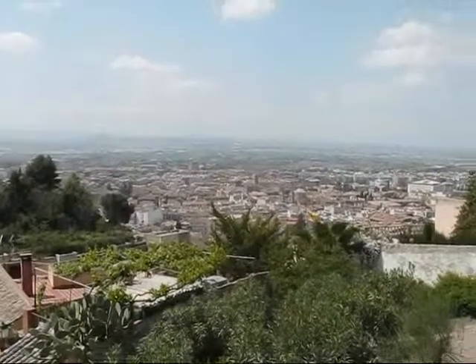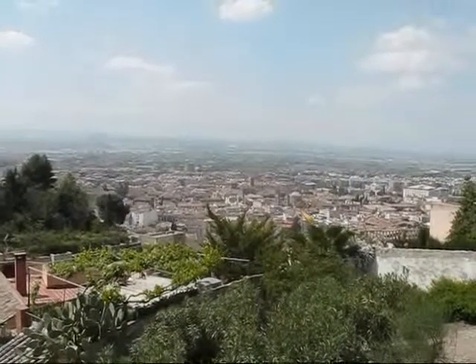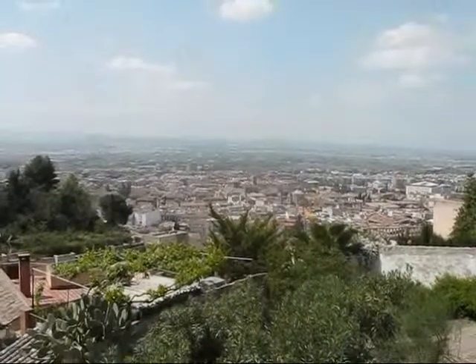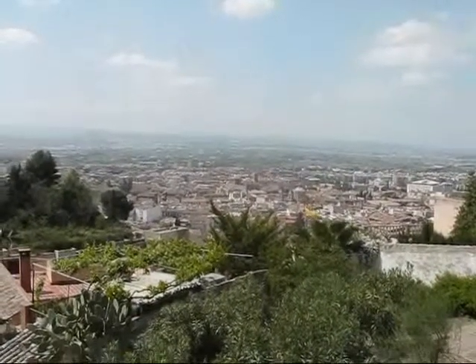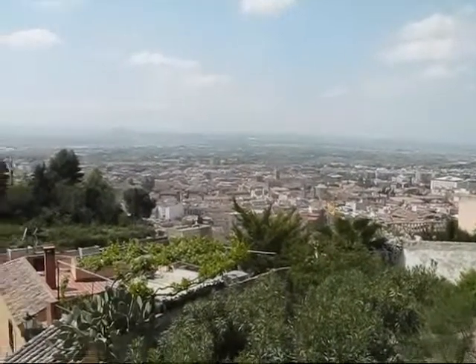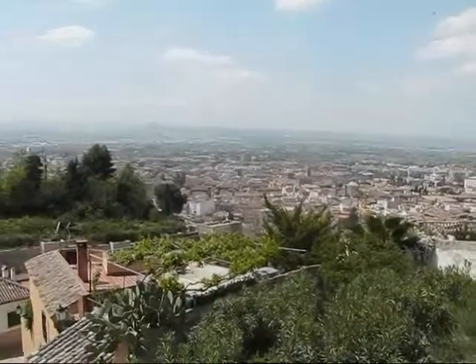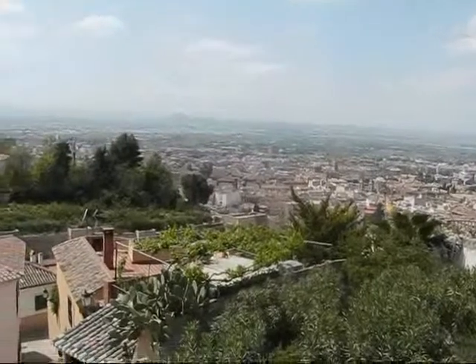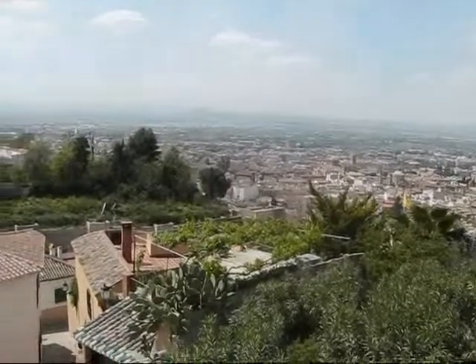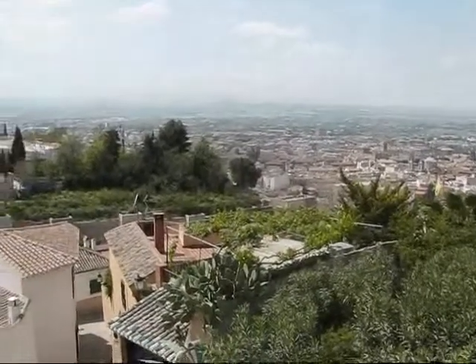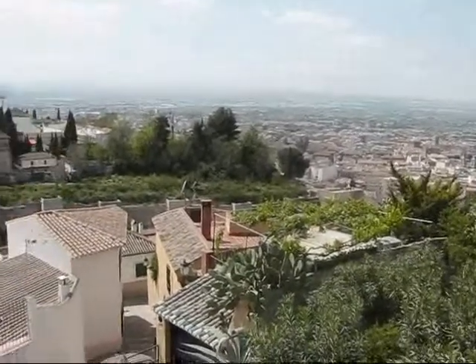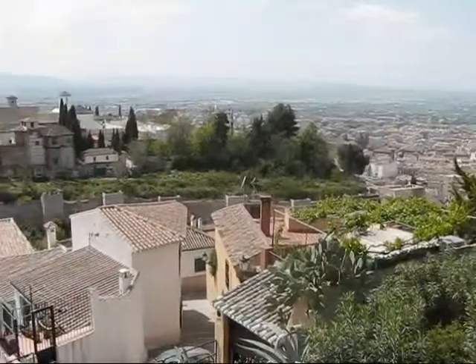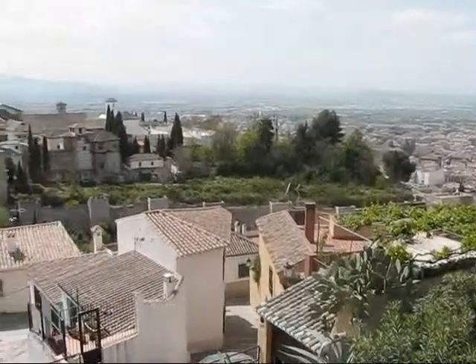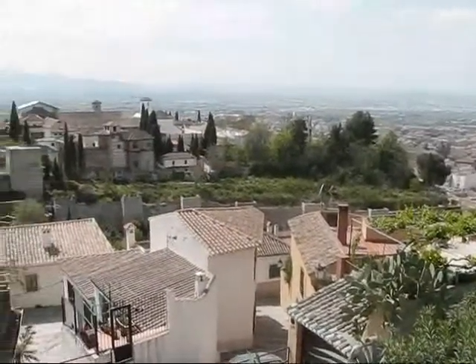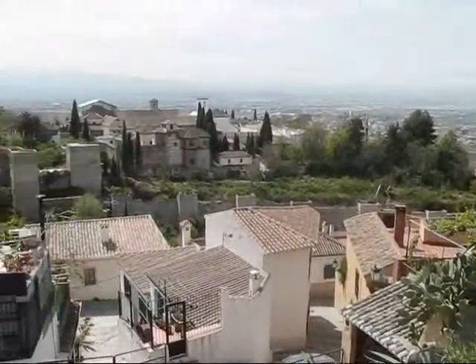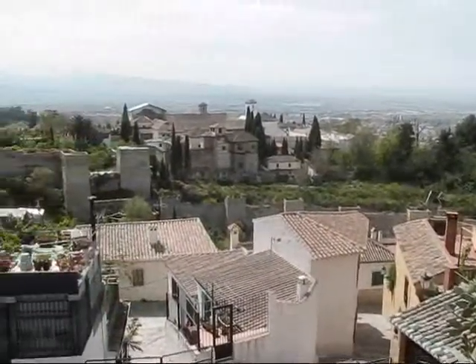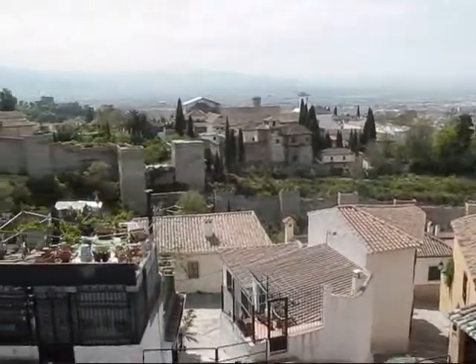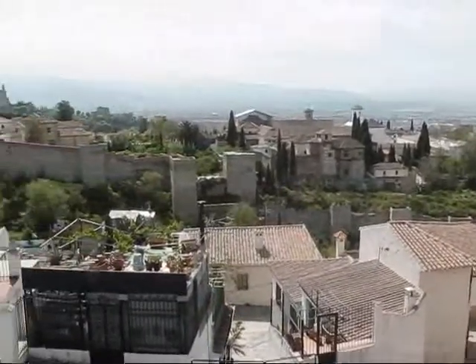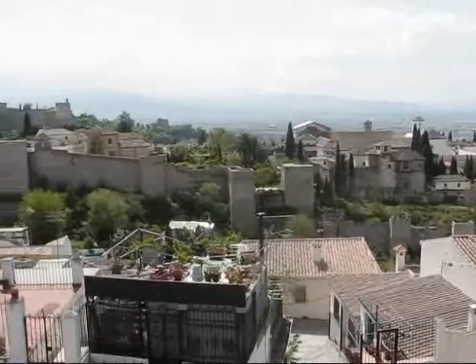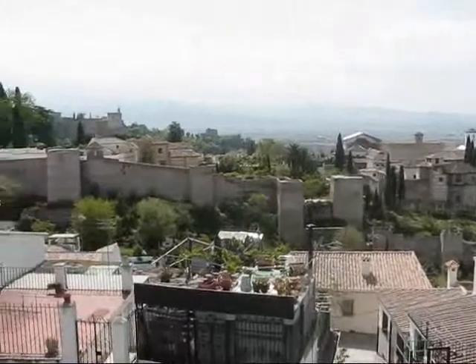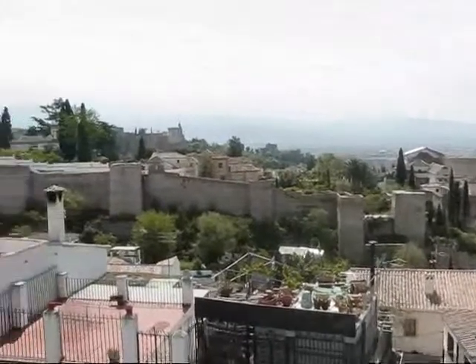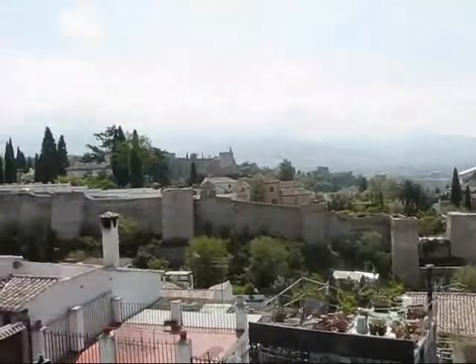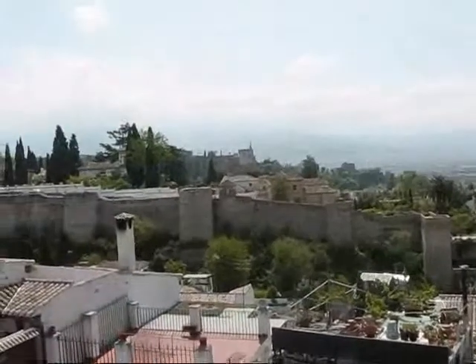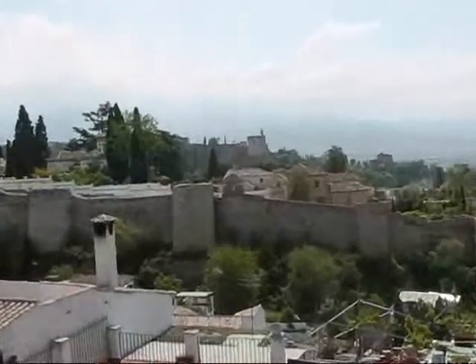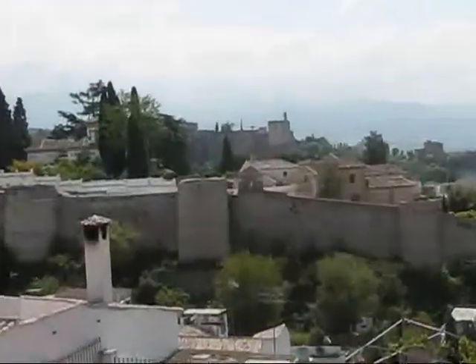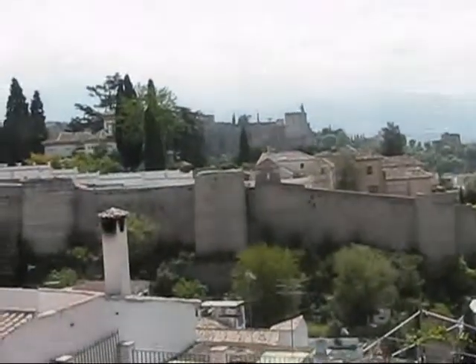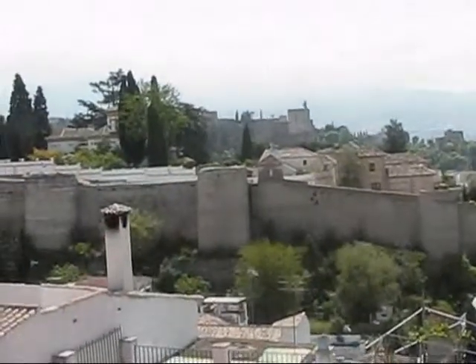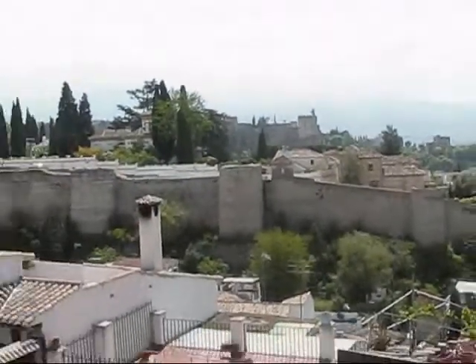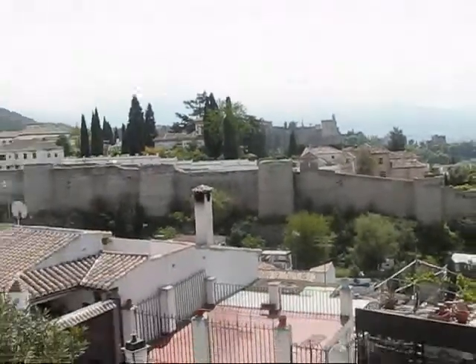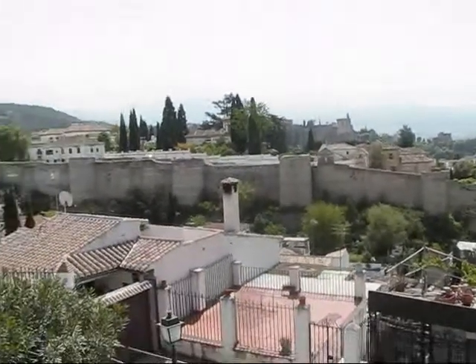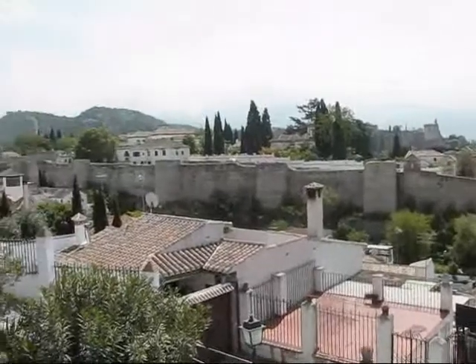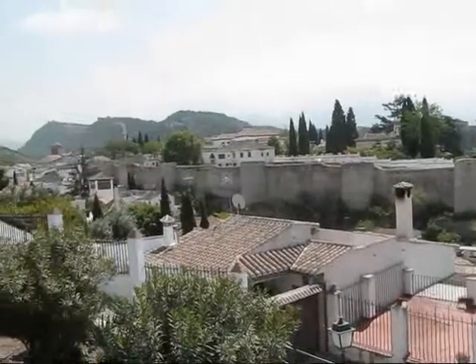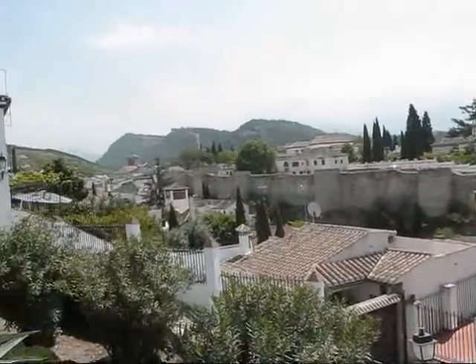And you can see how large the wall is — hundreds of years old. It's the fortification wall of the old Albaicín, and it stretches some kilometers long behind it.